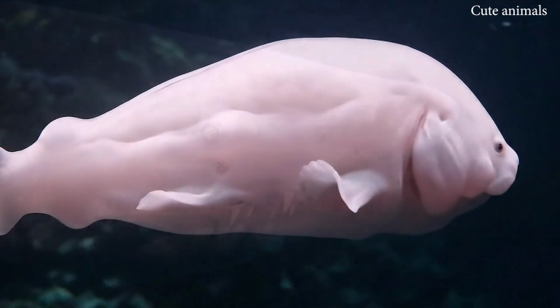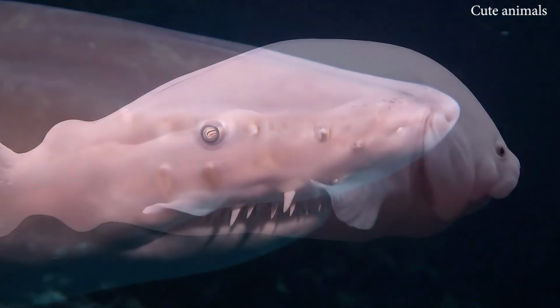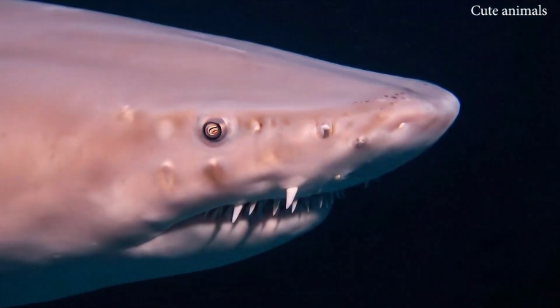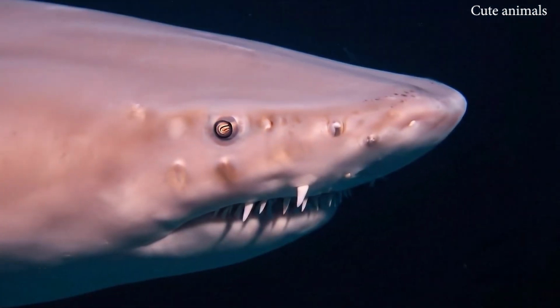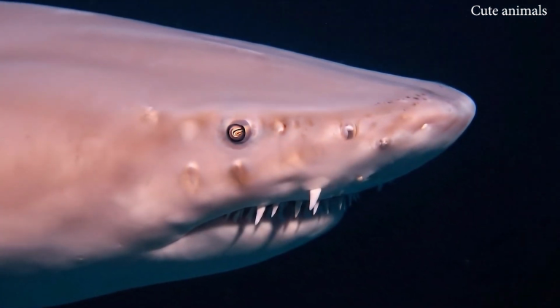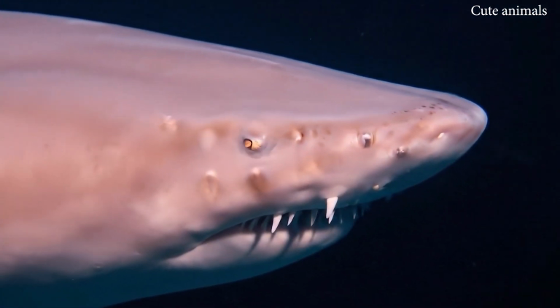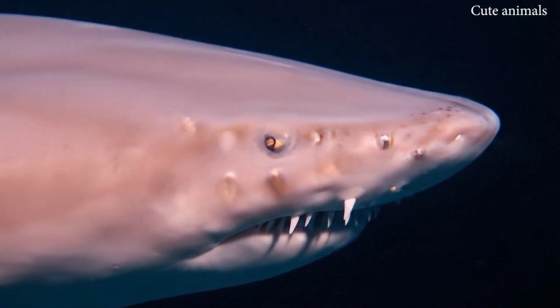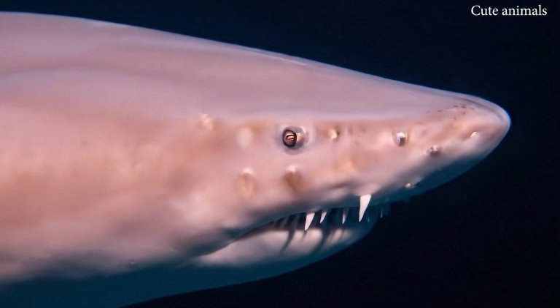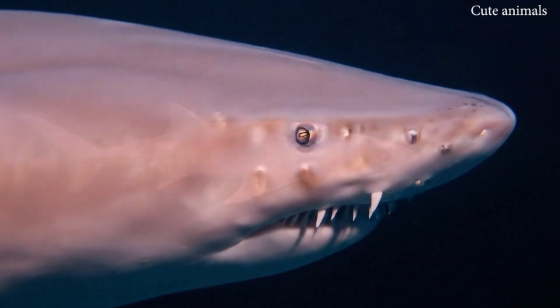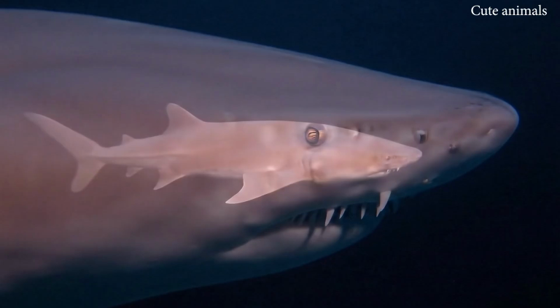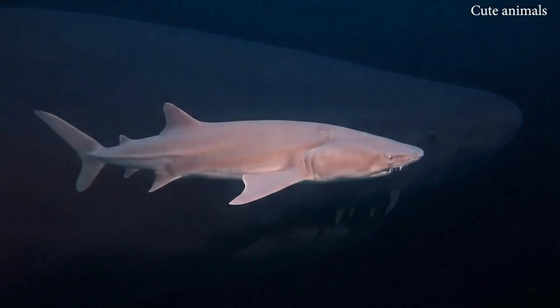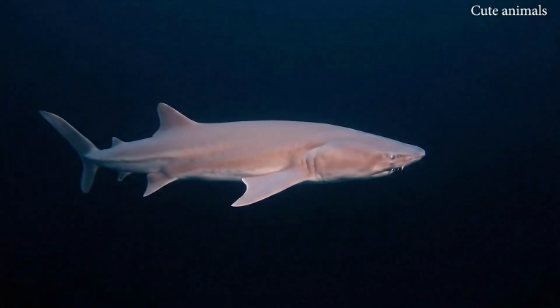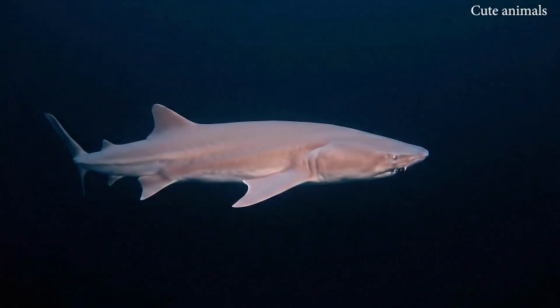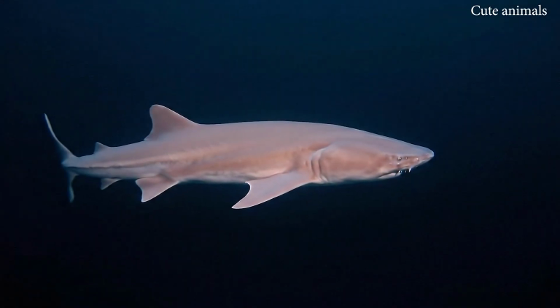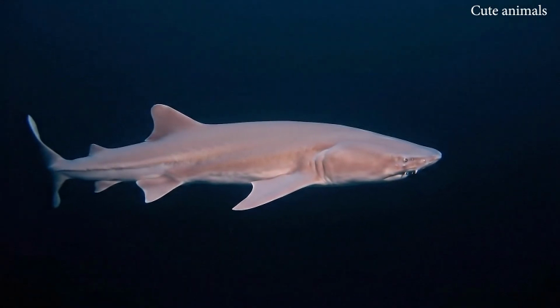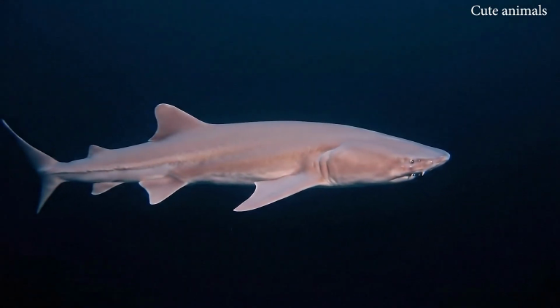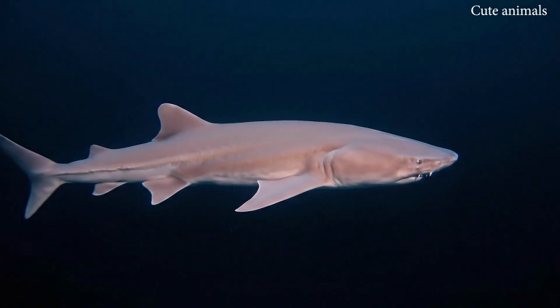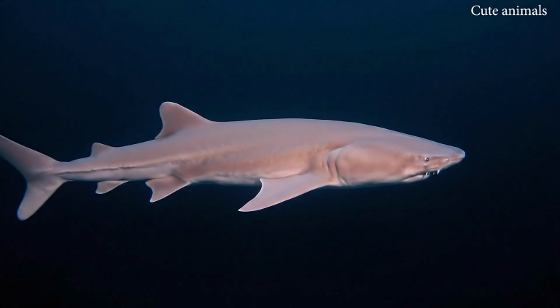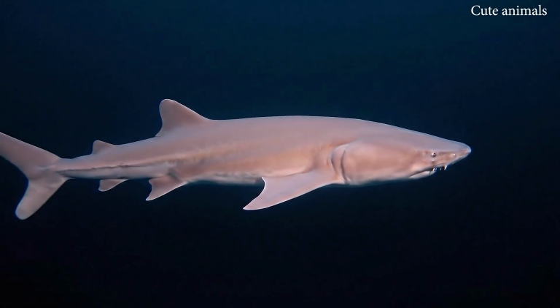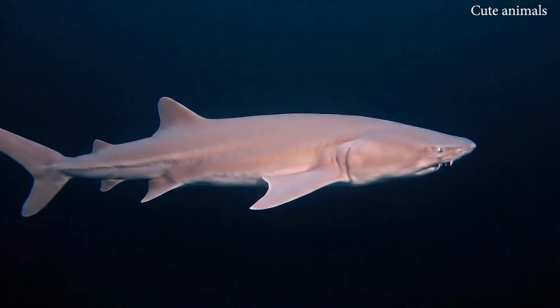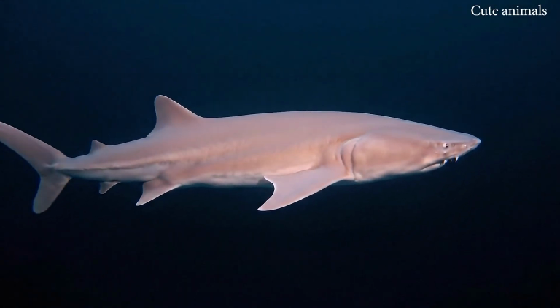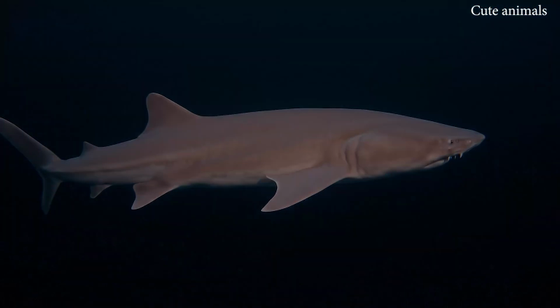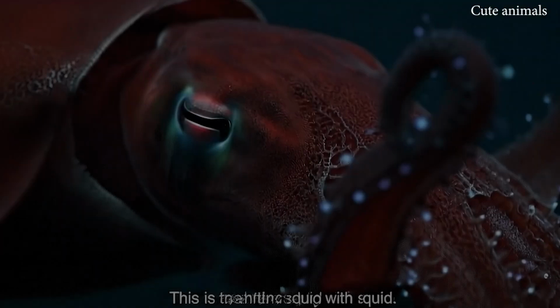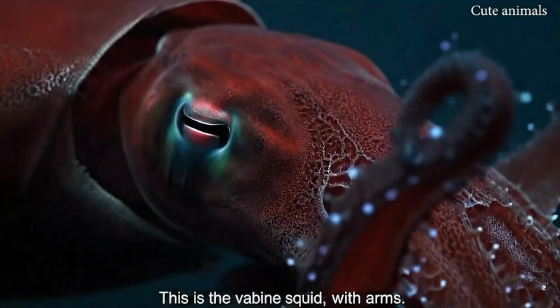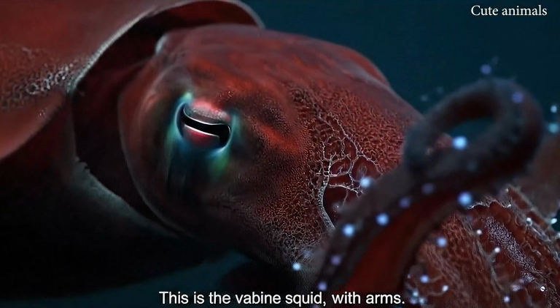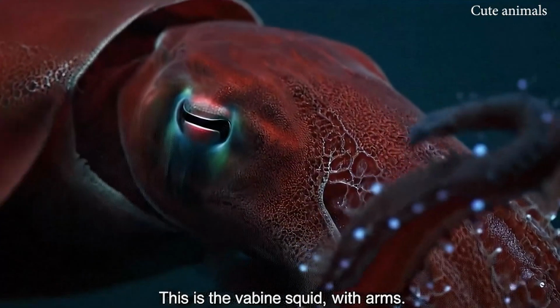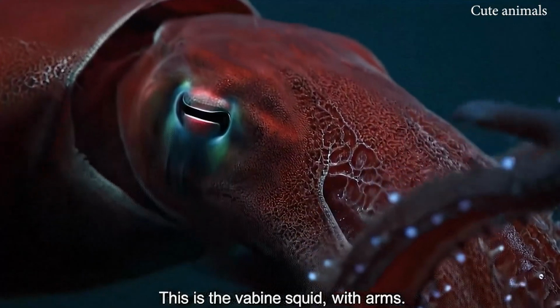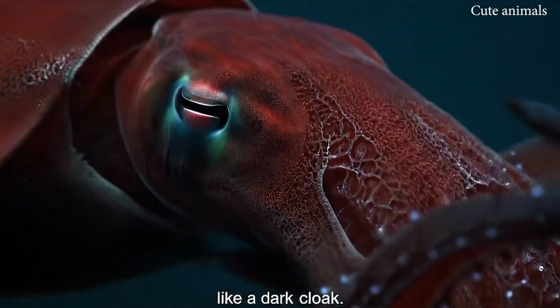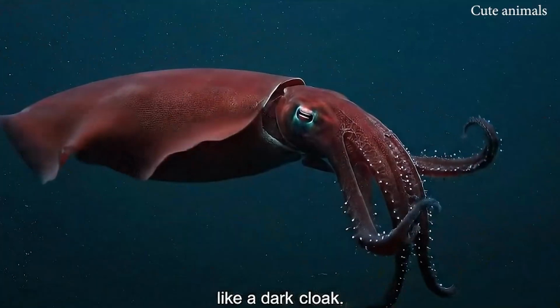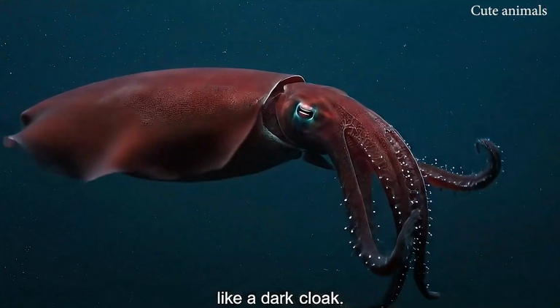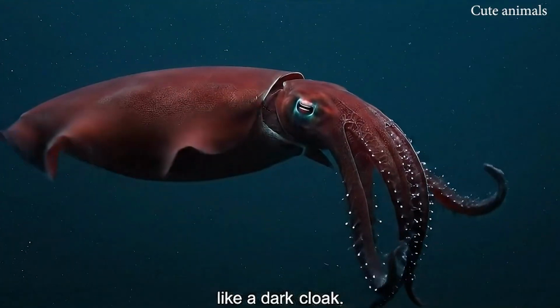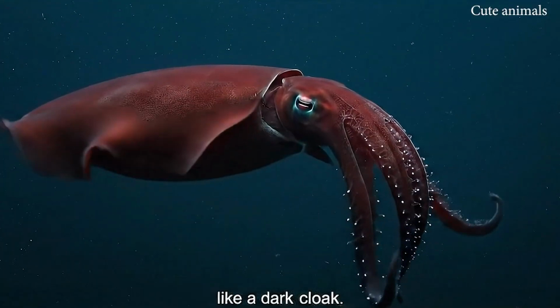This is the goblin shark, with a long nose and scary jaws. This is the vampire squid, with arms like a dark cloak.